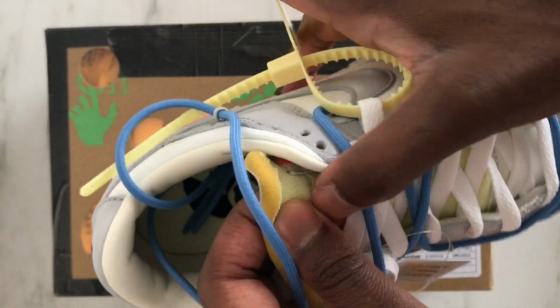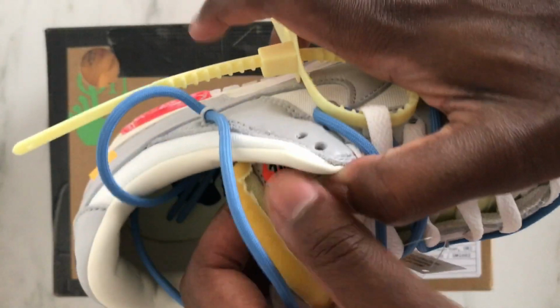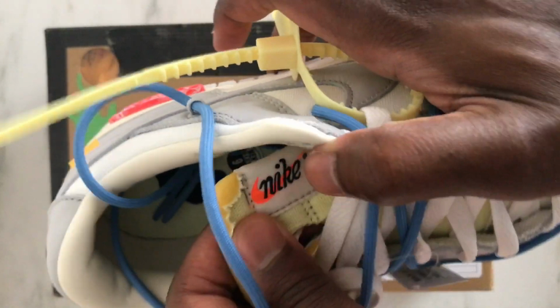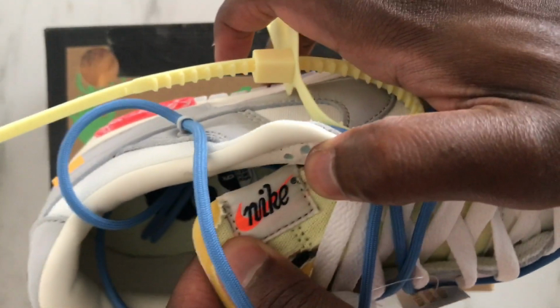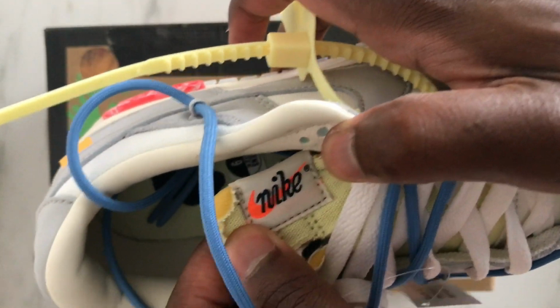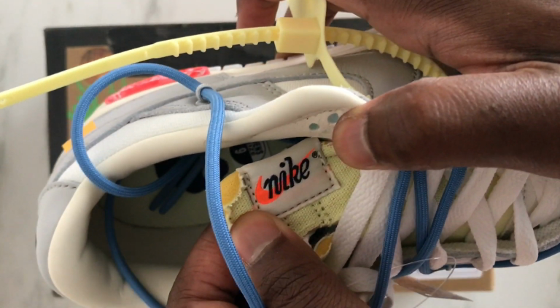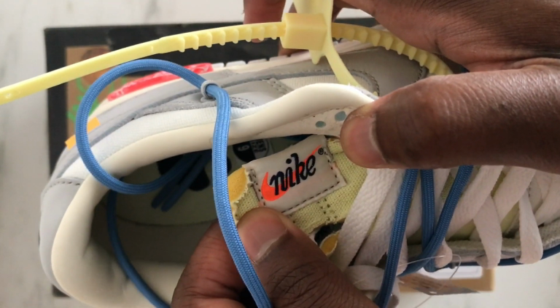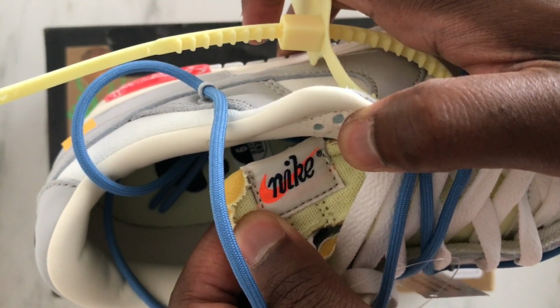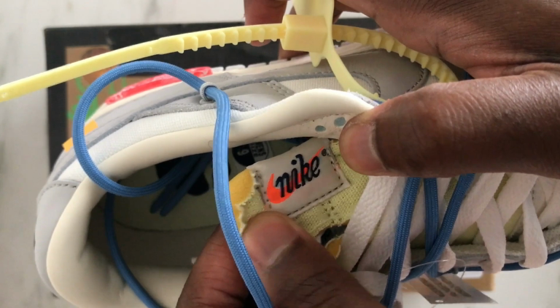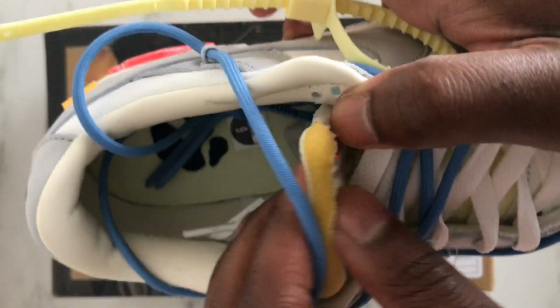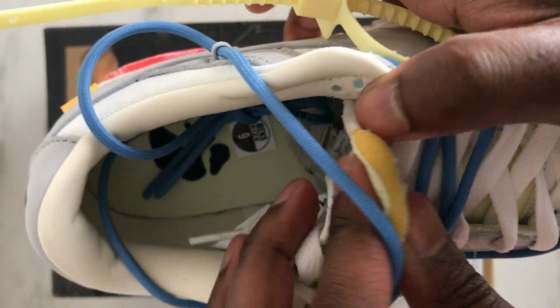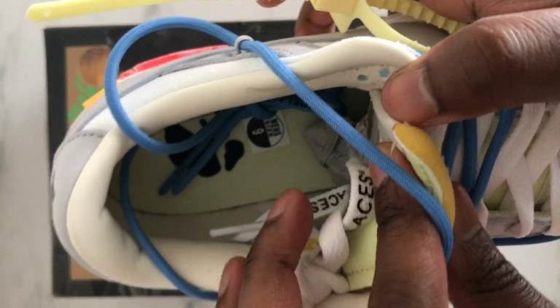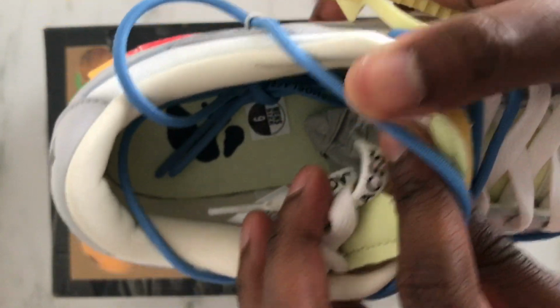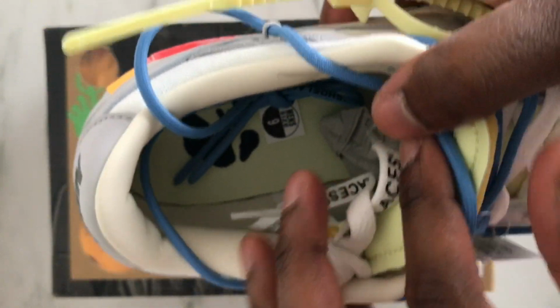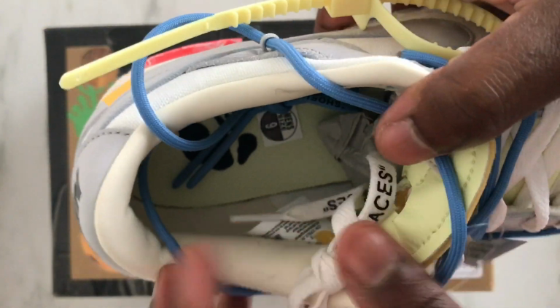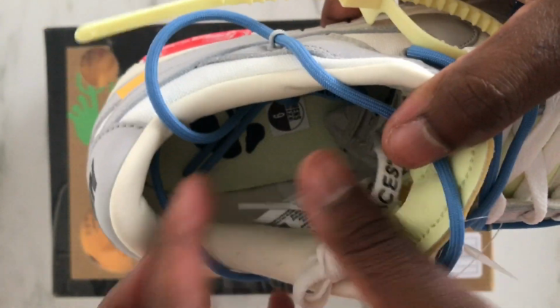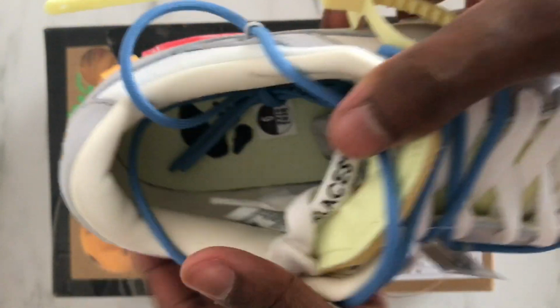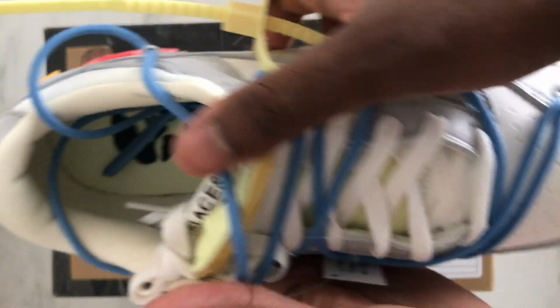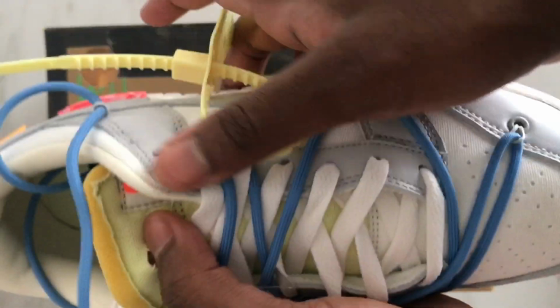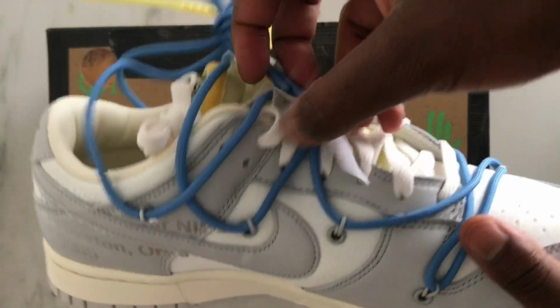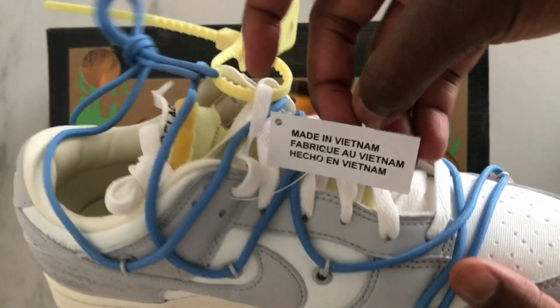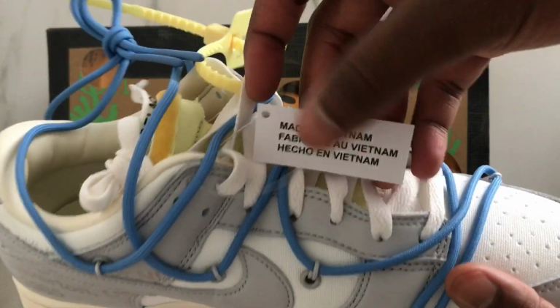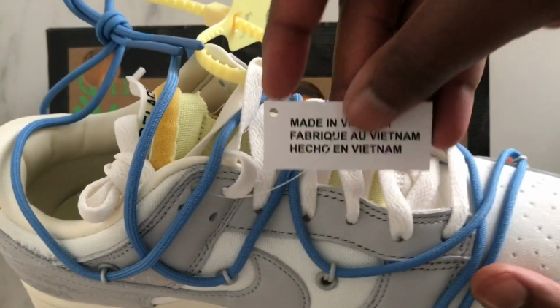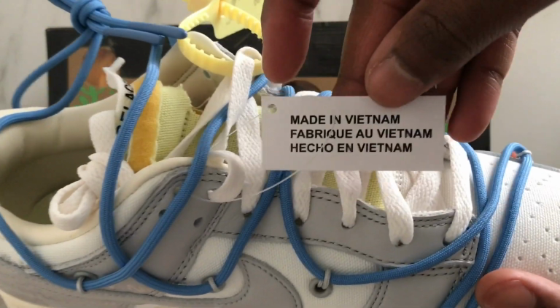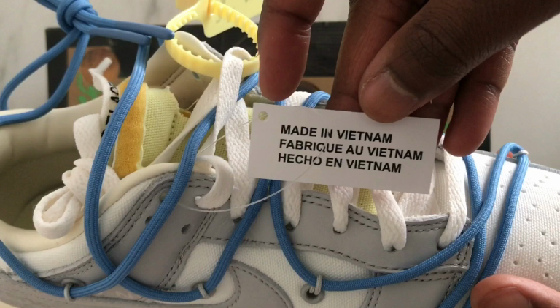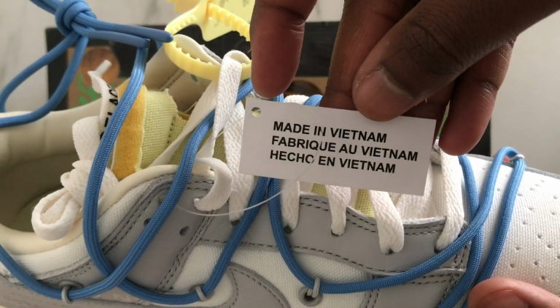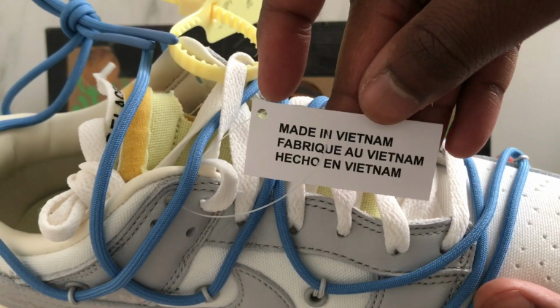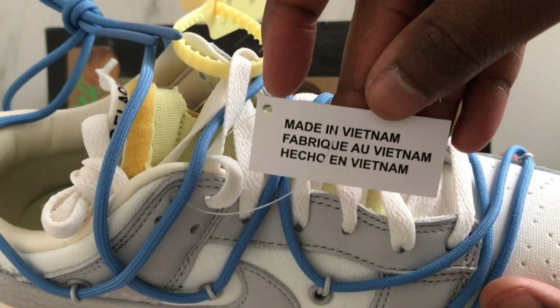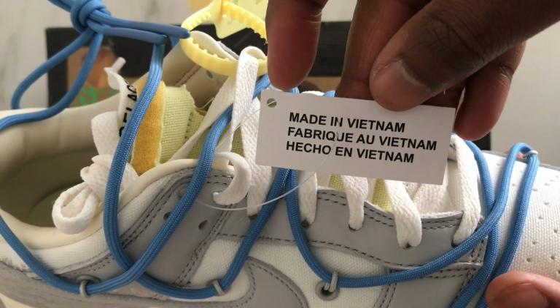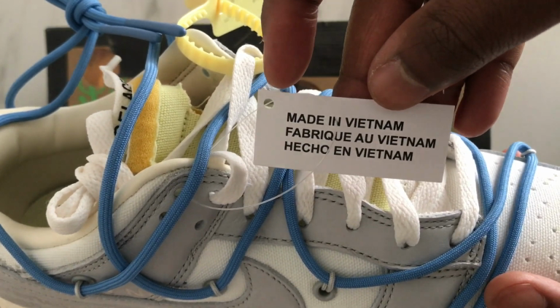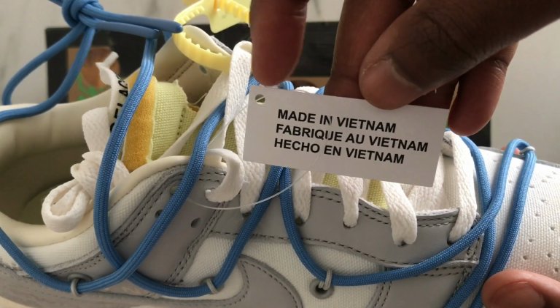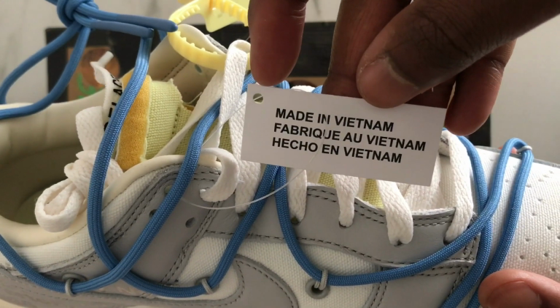I really like the tongue on this Nike Dunk Low Off-White but we're gonna focus on the tongue later on in the video. On the side of the sneakers you have this paper tag saying that the sneakers was made in Vietnam.